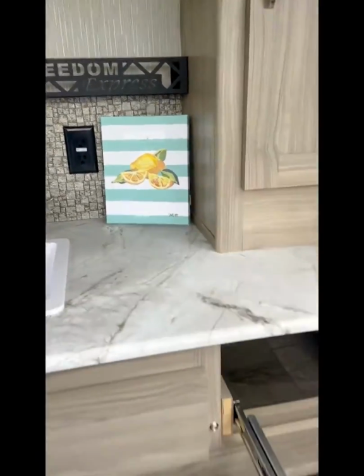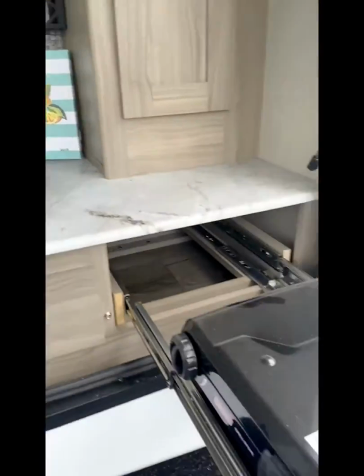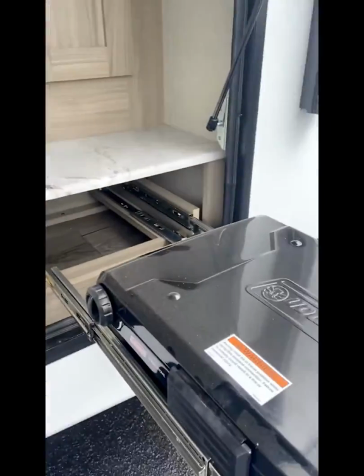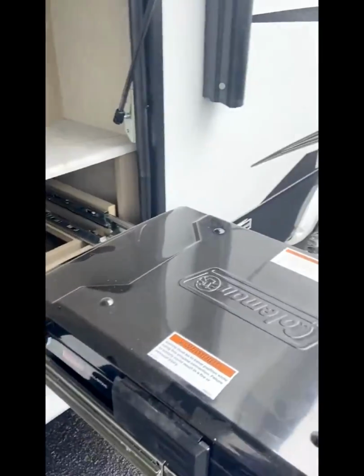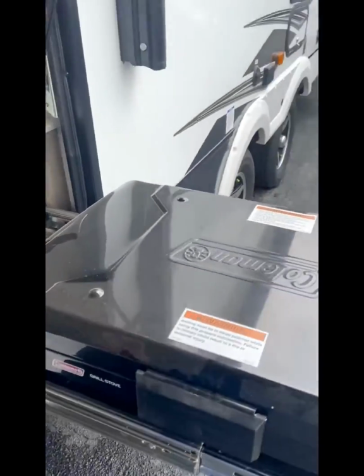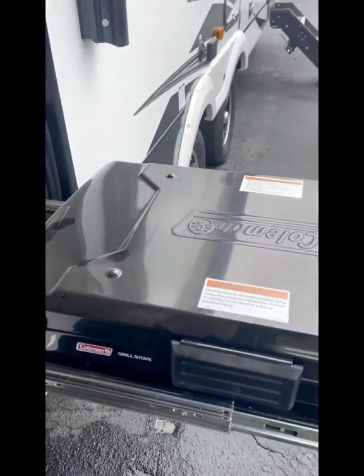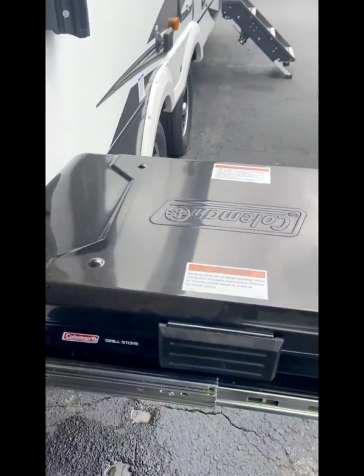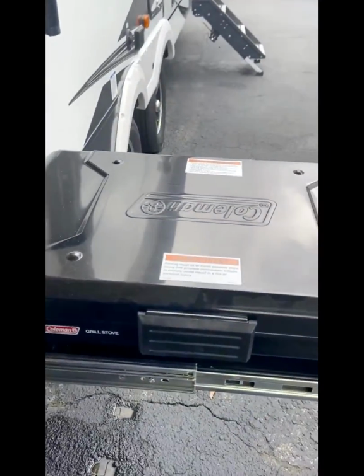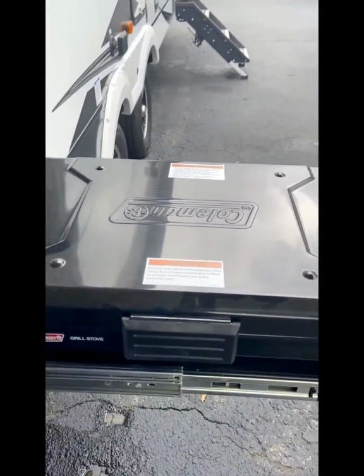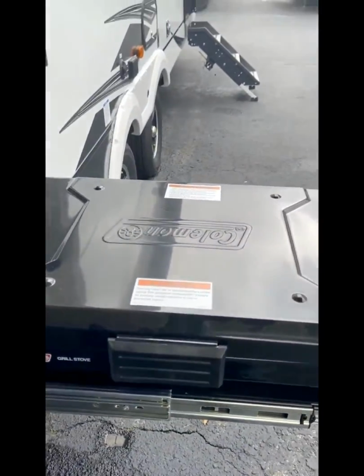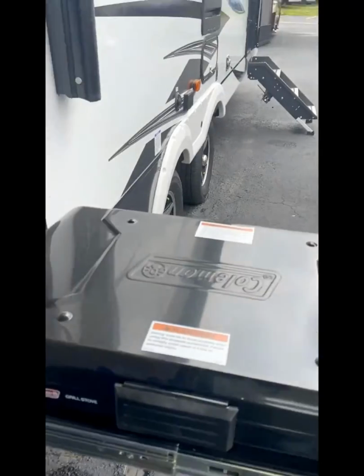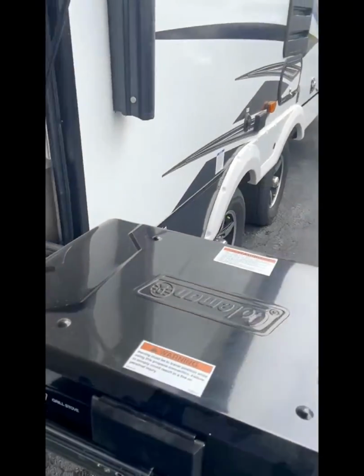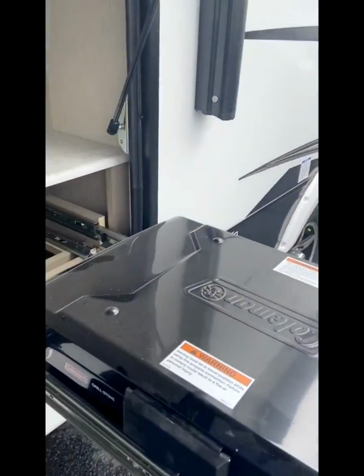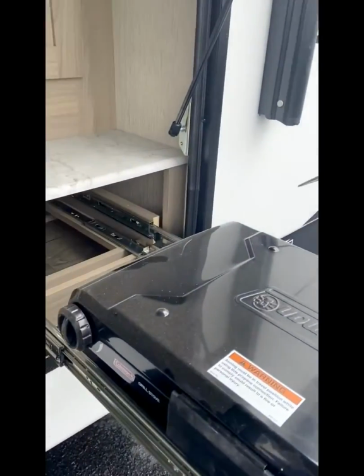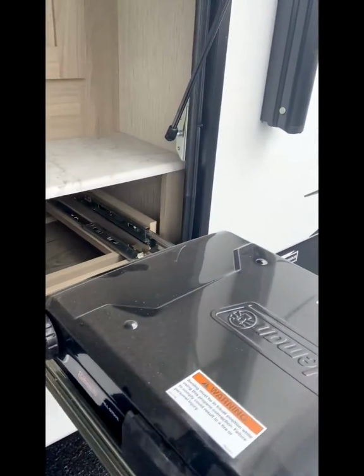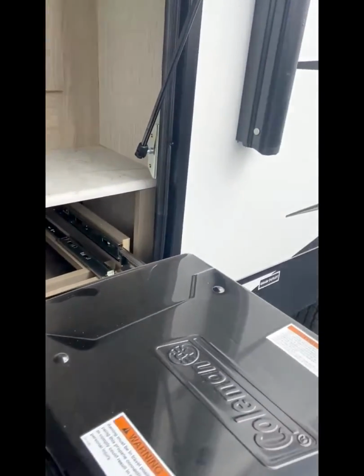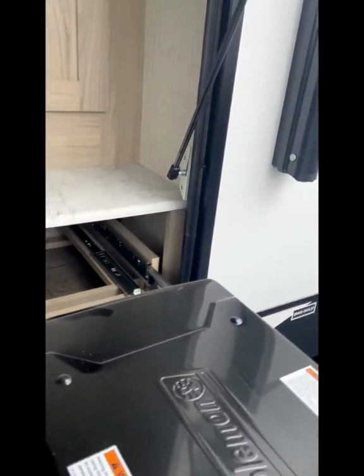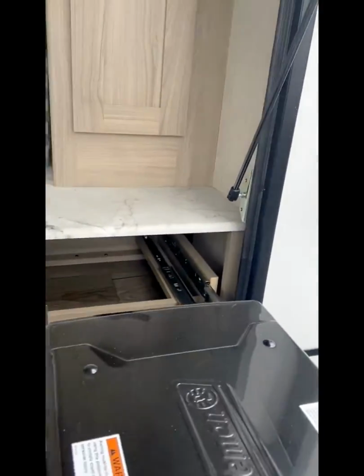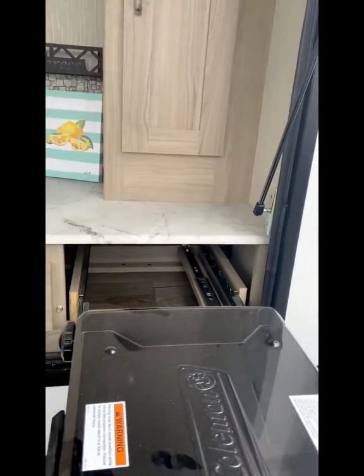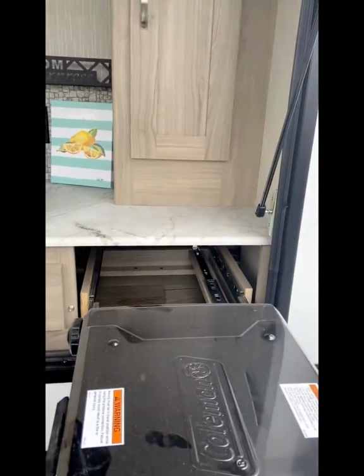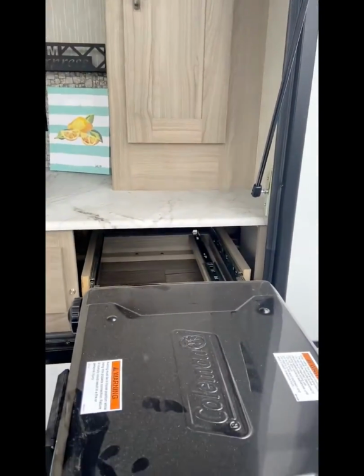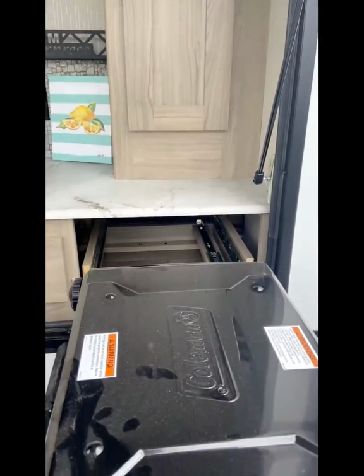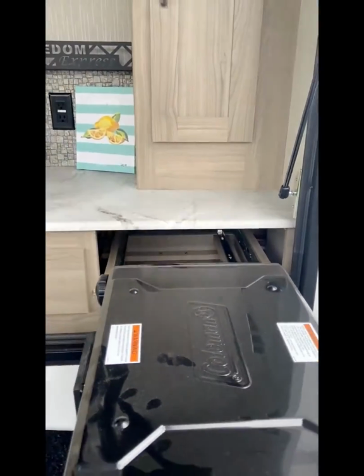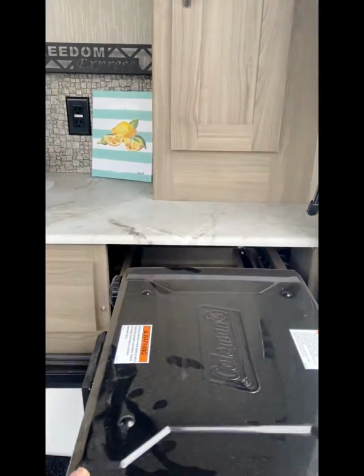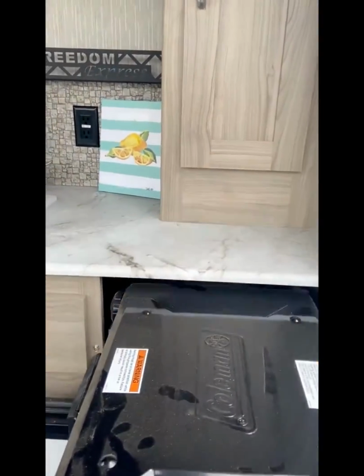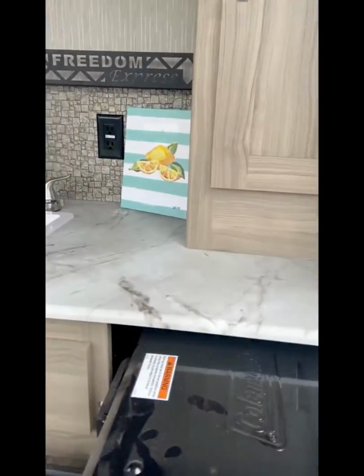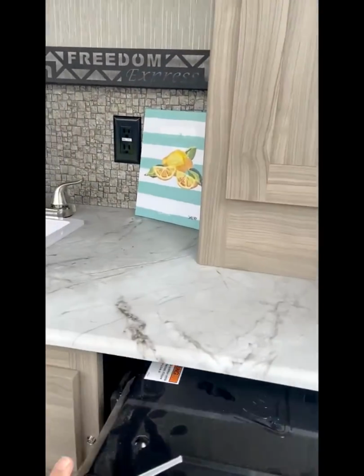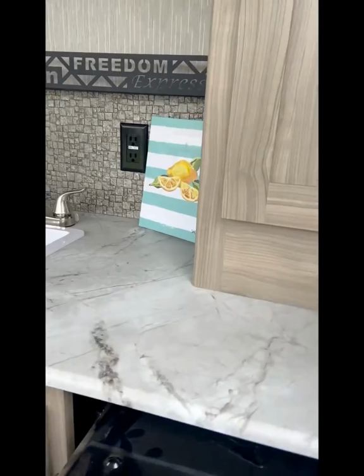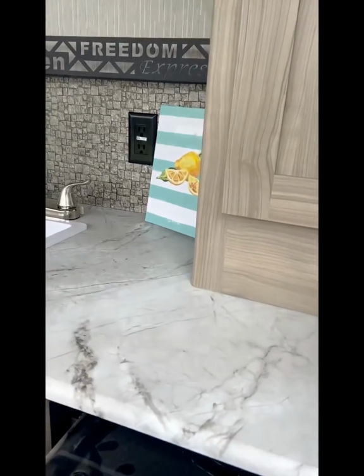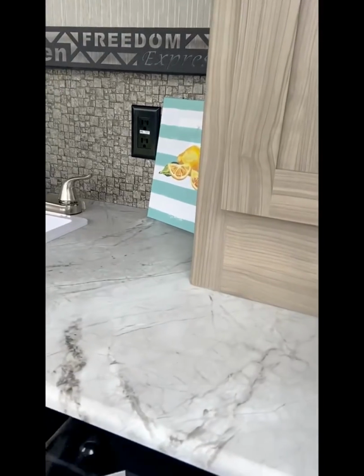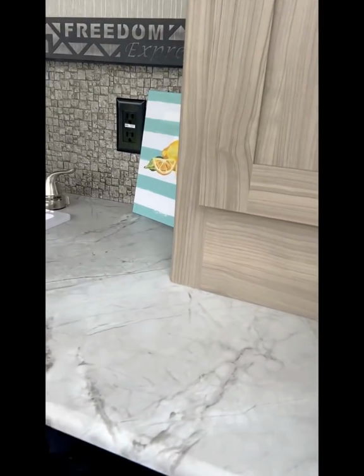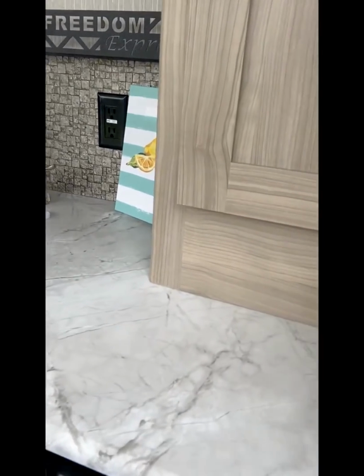It has a Coleman grill — it's actually a grill stove. It goes in, and there's a little bit of storage as well.